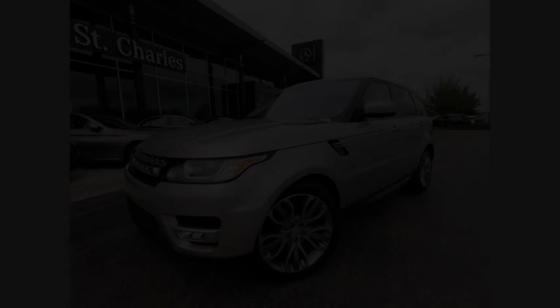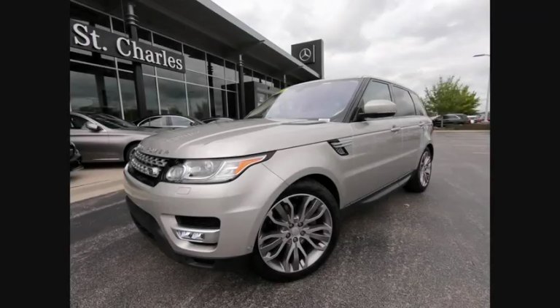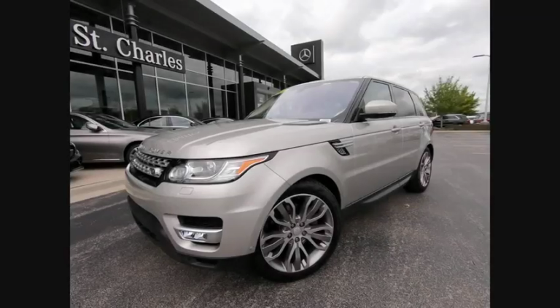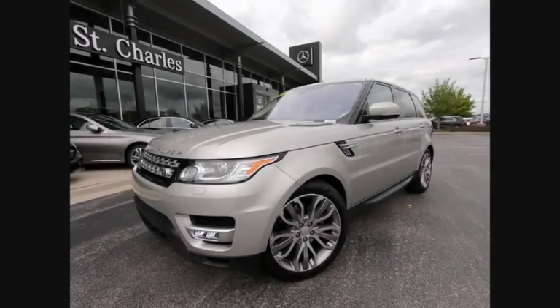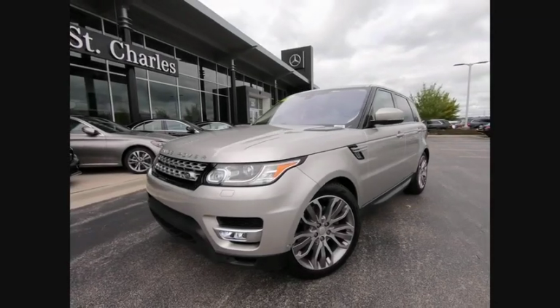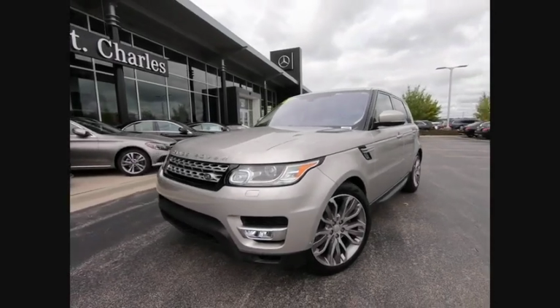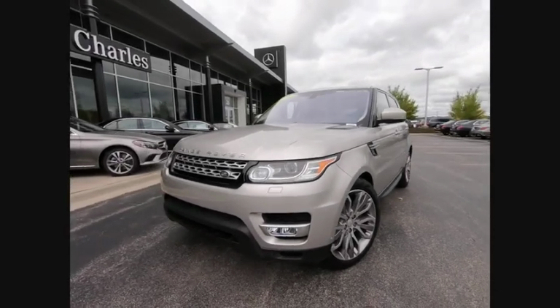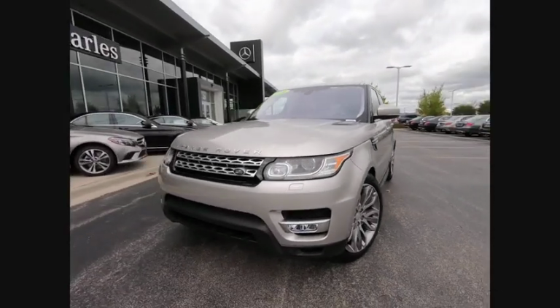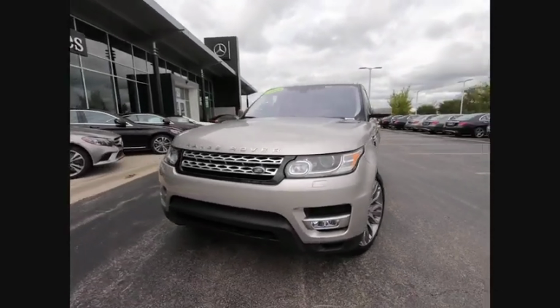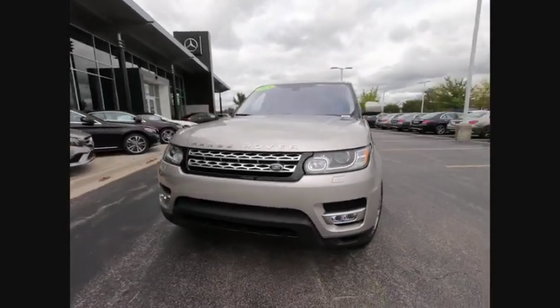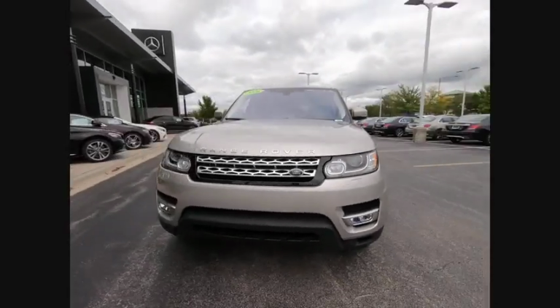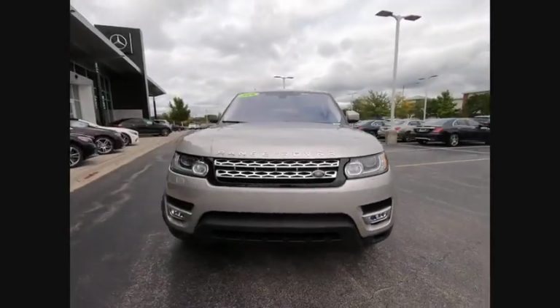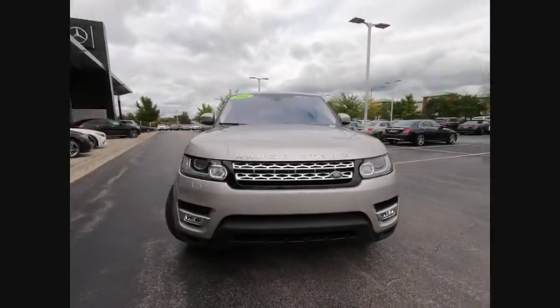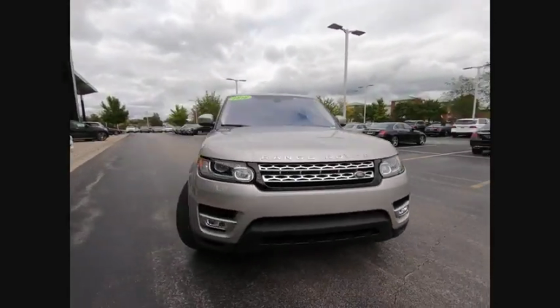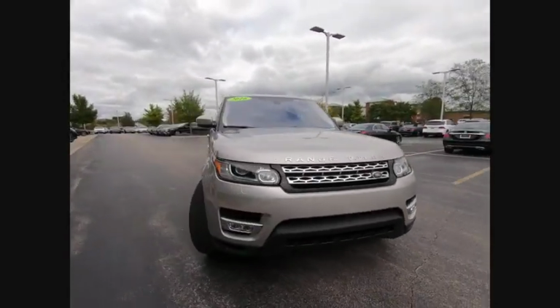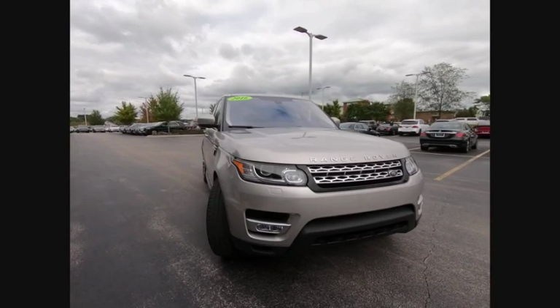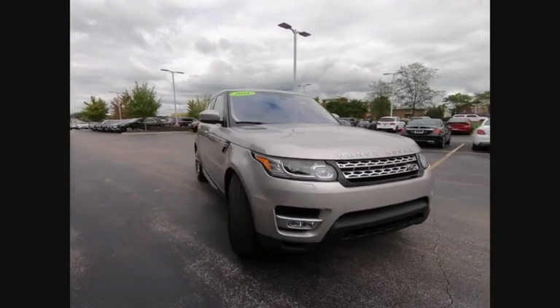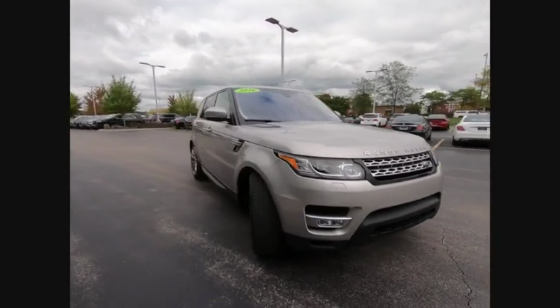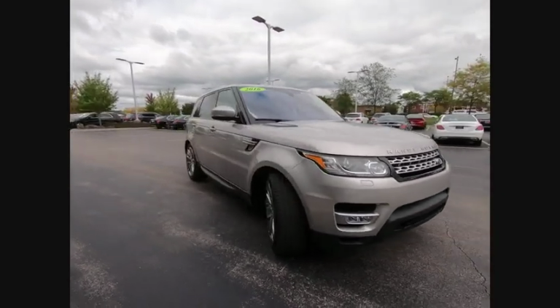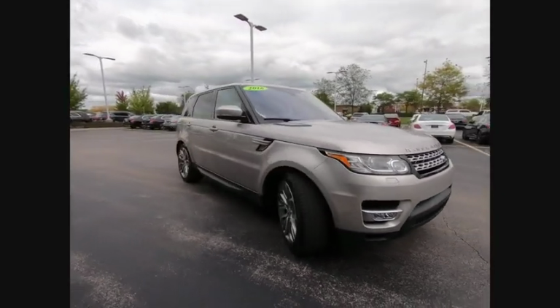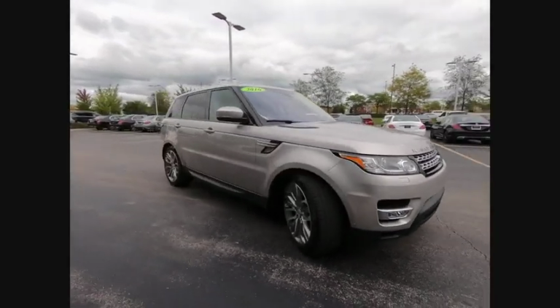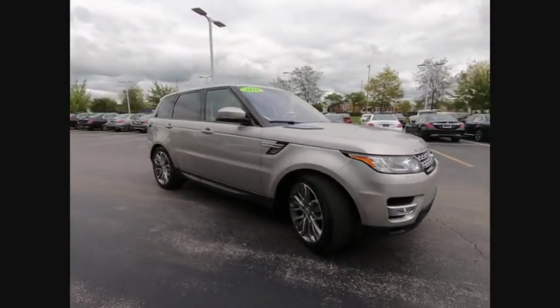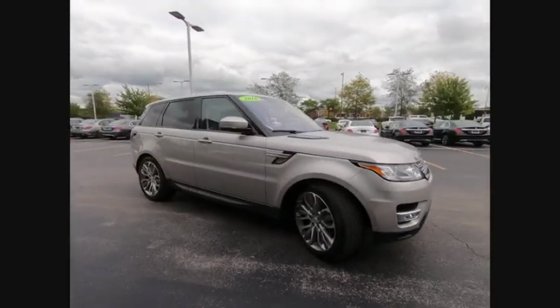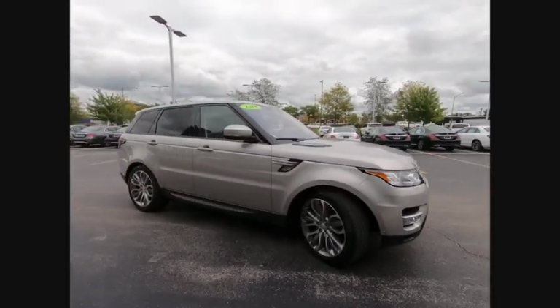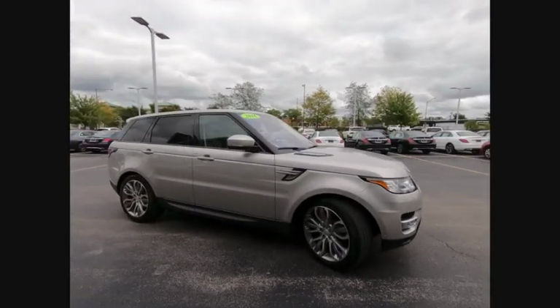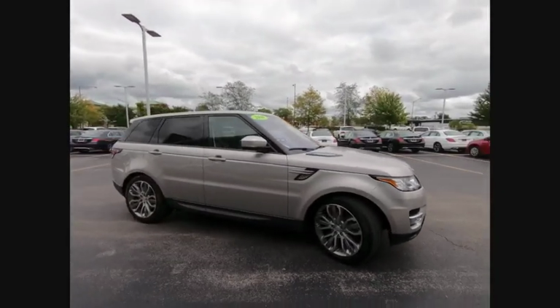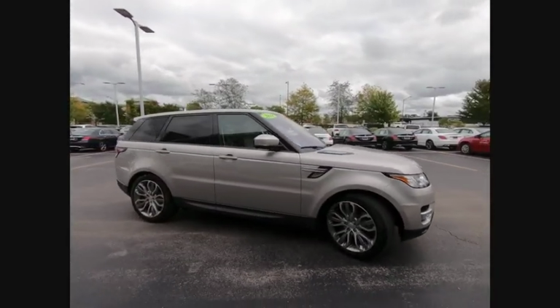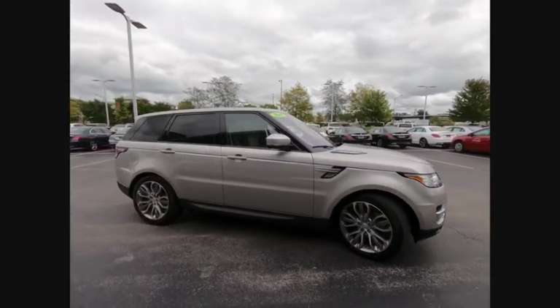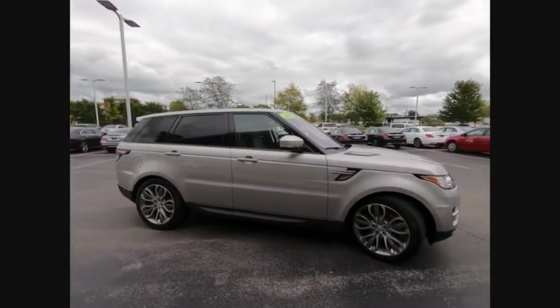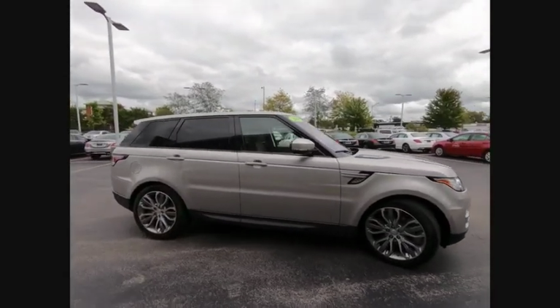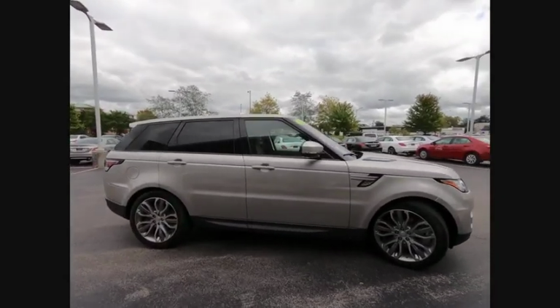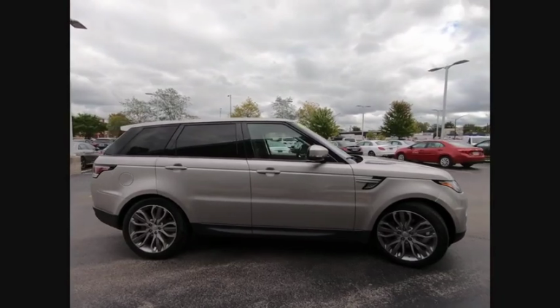Take a ride in the 2017 Range Rover Sport. Powered by intelligence. Brilliance by design. Range Rover Sport is in a class of one.